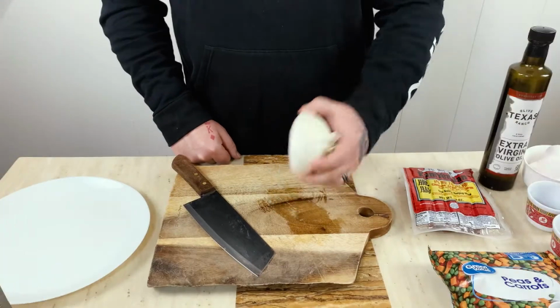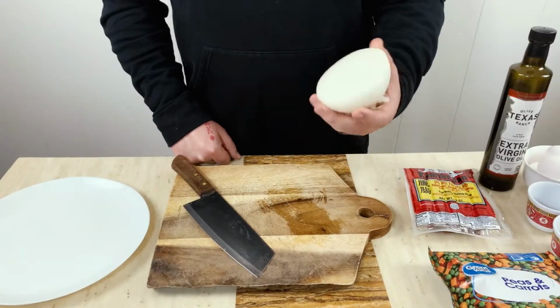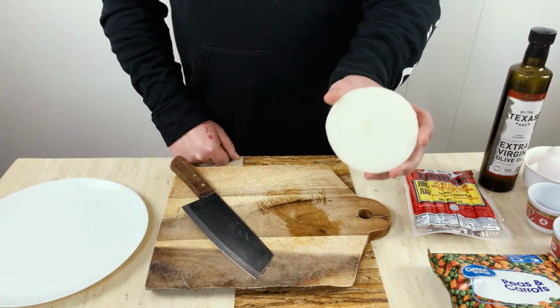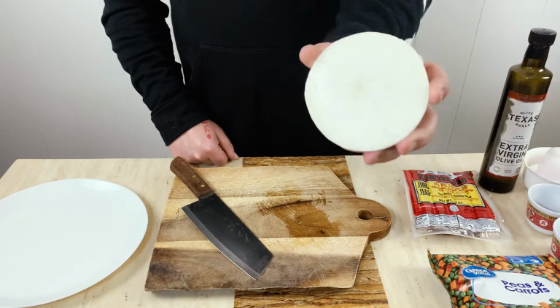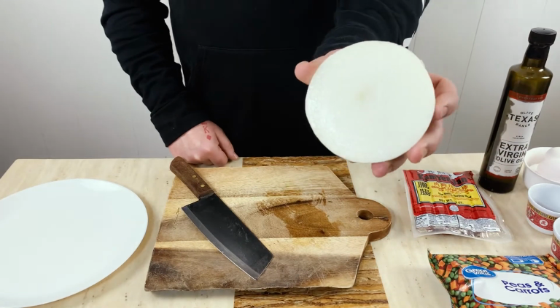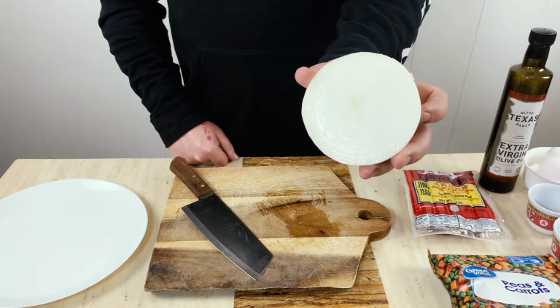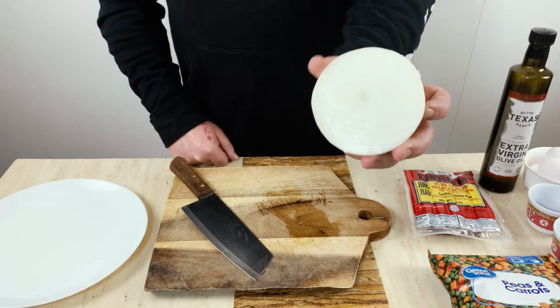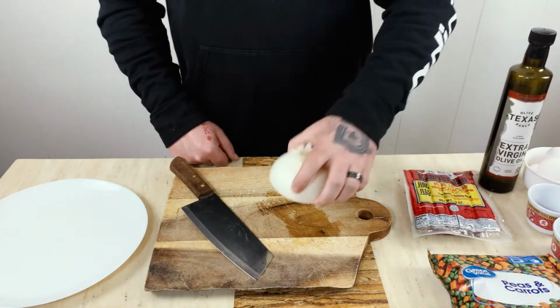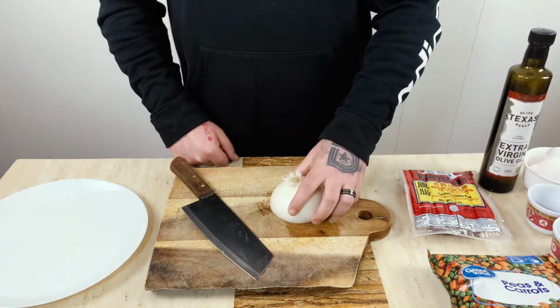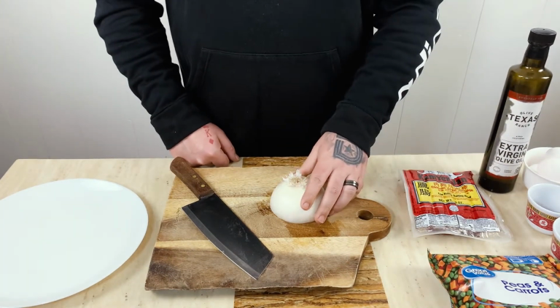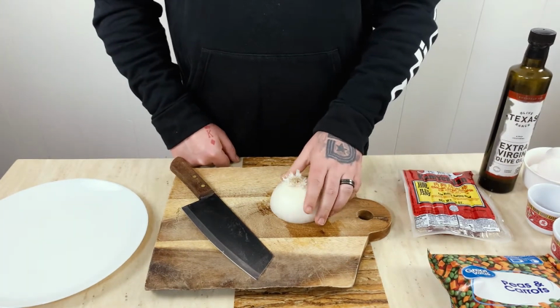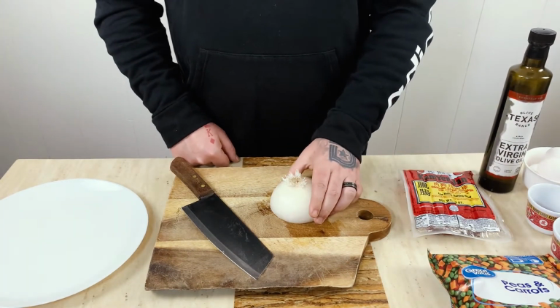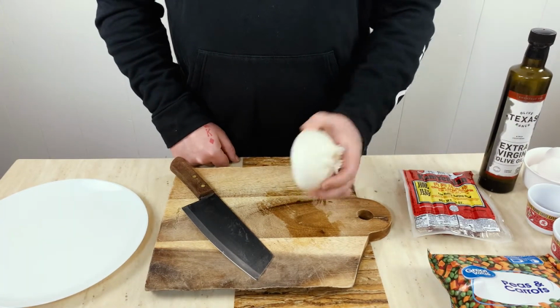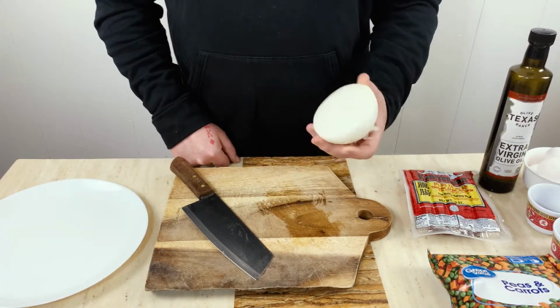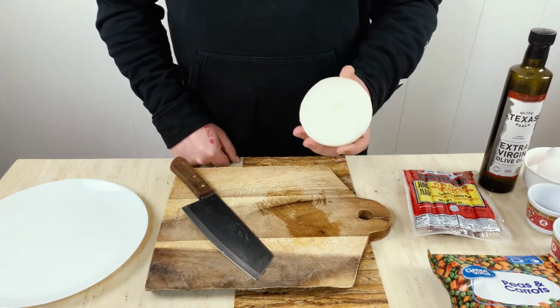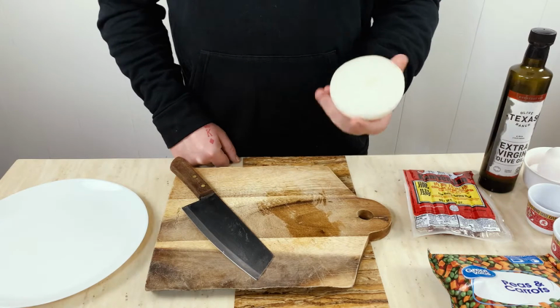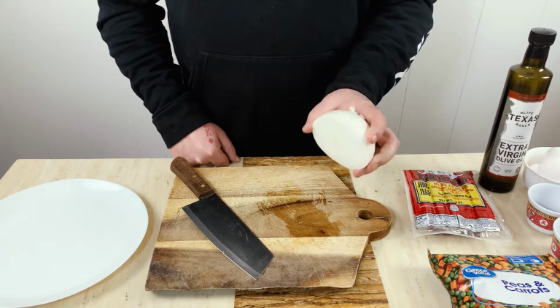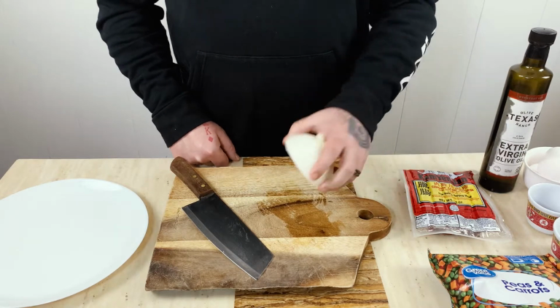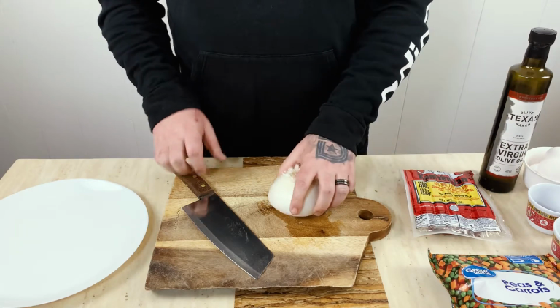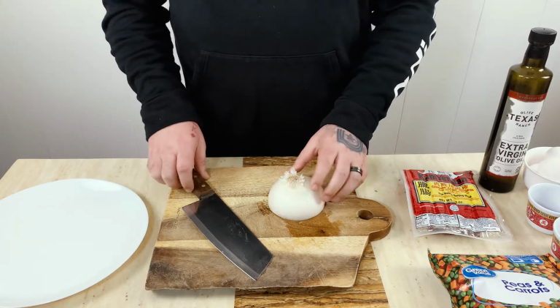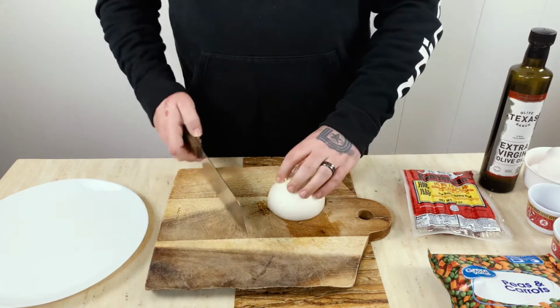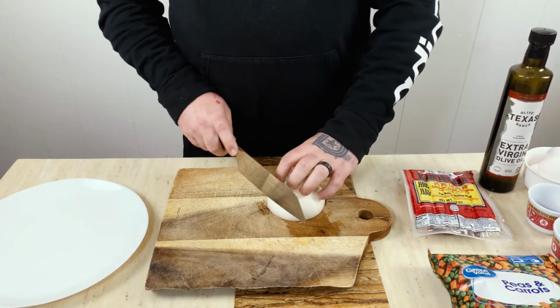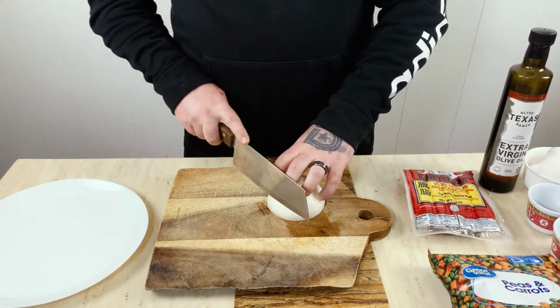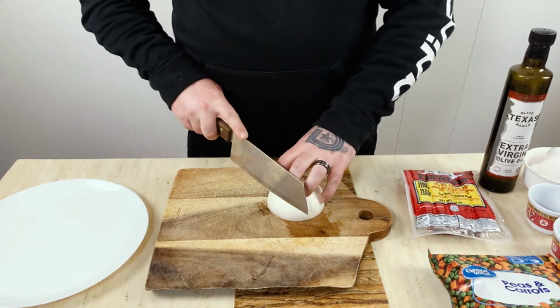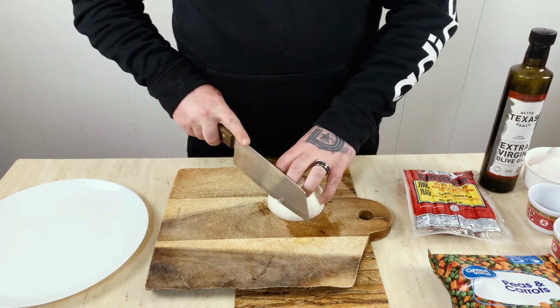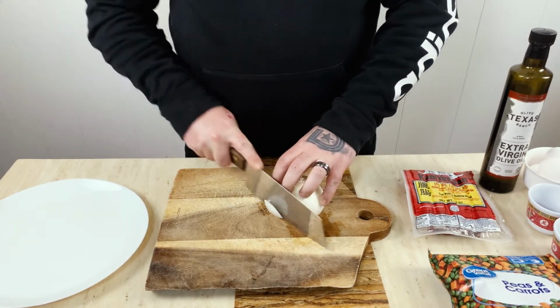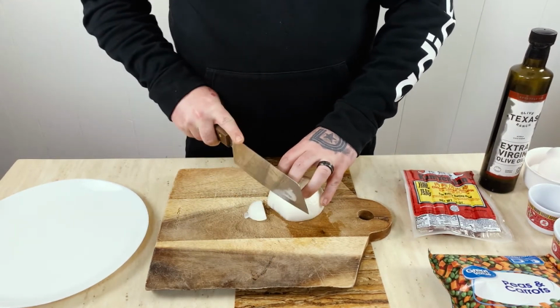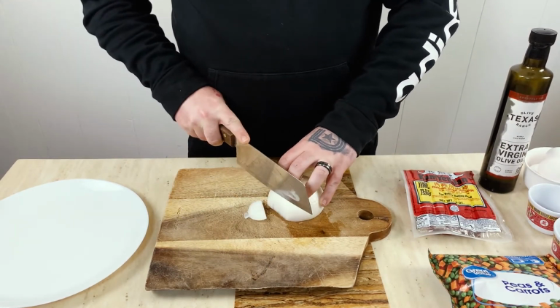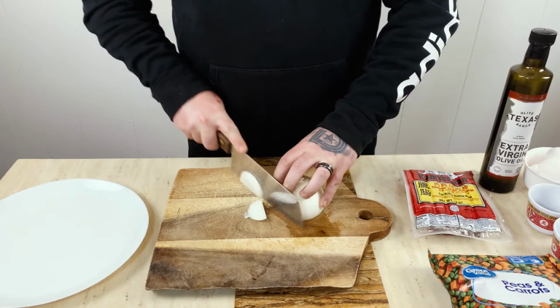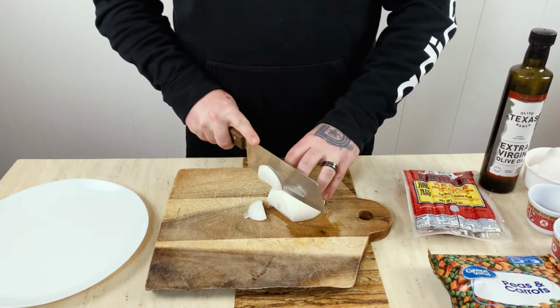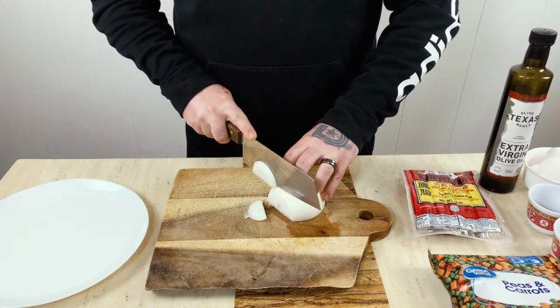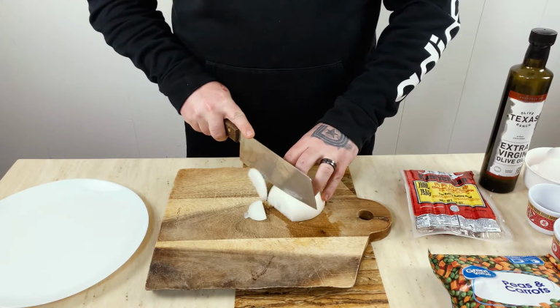Alright guys, so first I'm going to start off with a large white onion. Usually I use onion powder, but today I want to try out something different and use slices of onion instead. I'm just going to start by rough slicing this — I'm not going to dice it or anything.